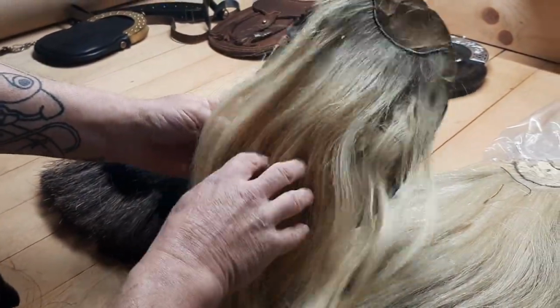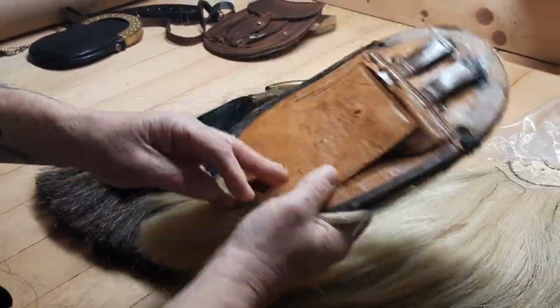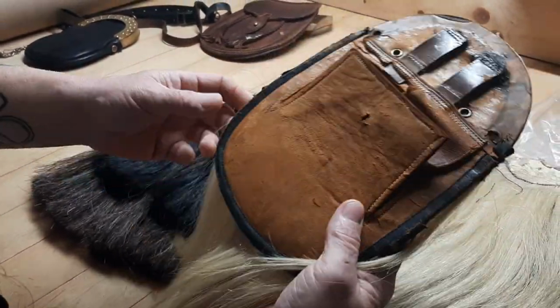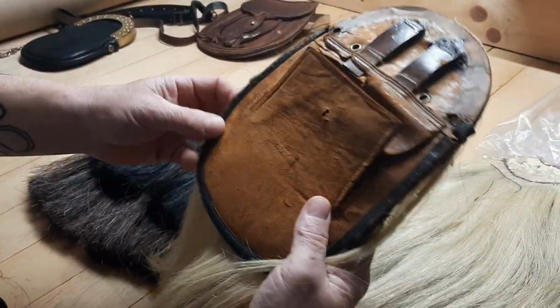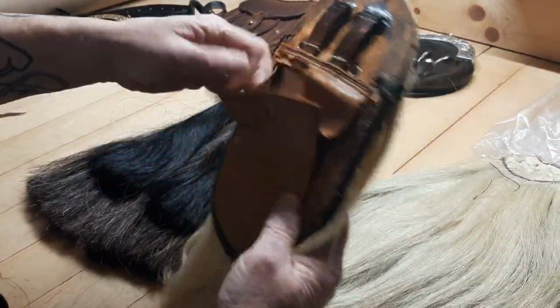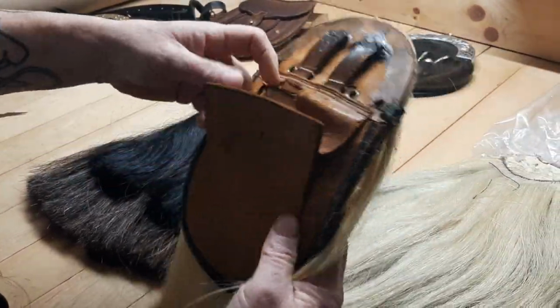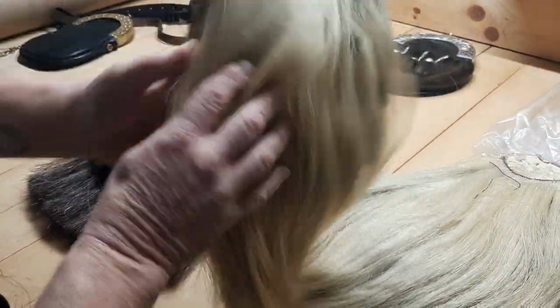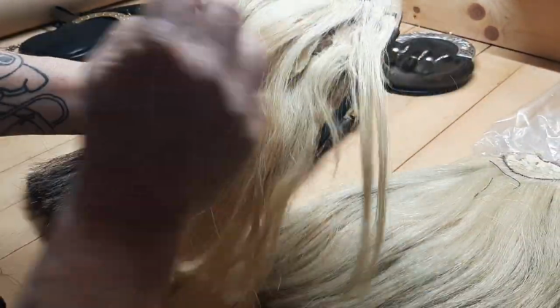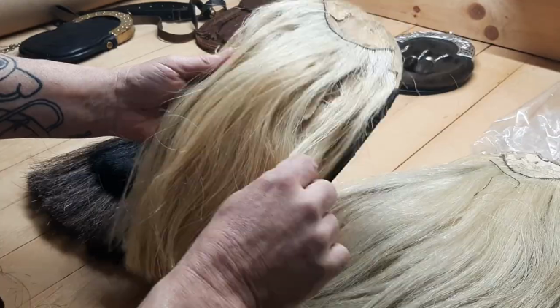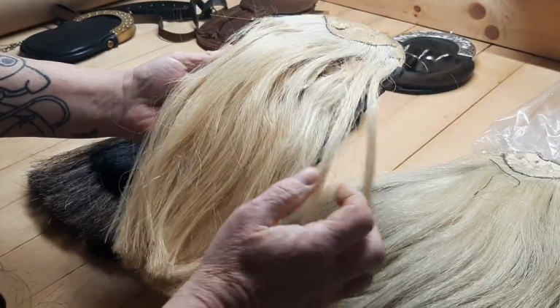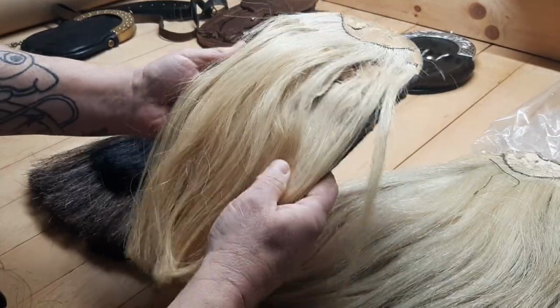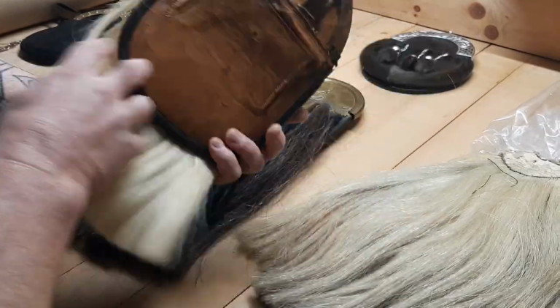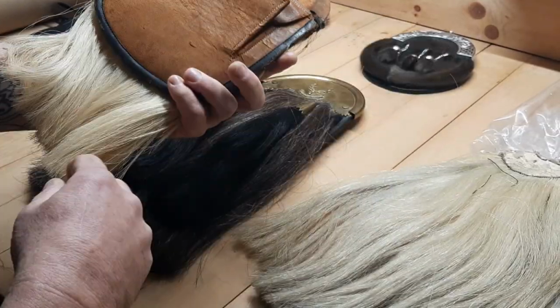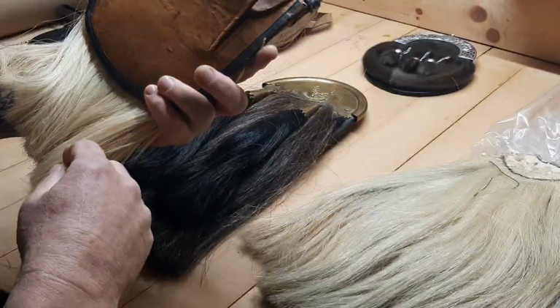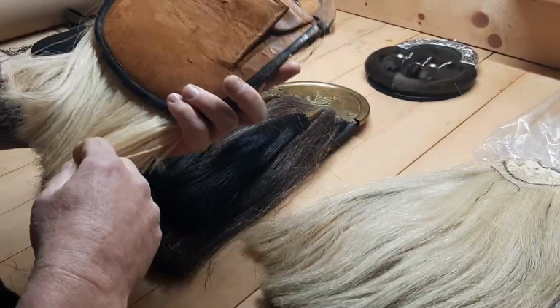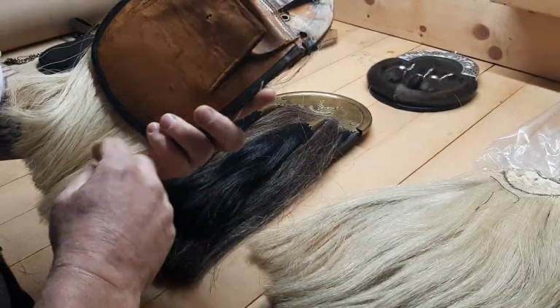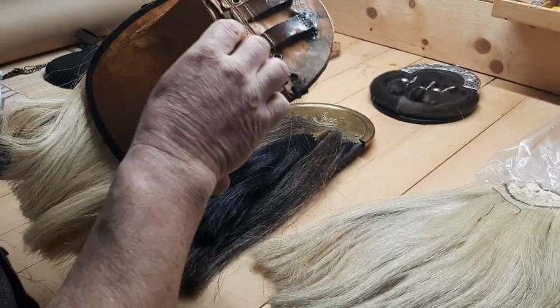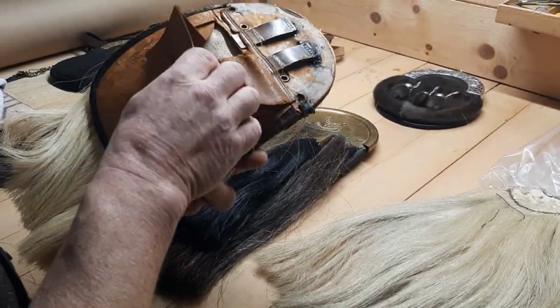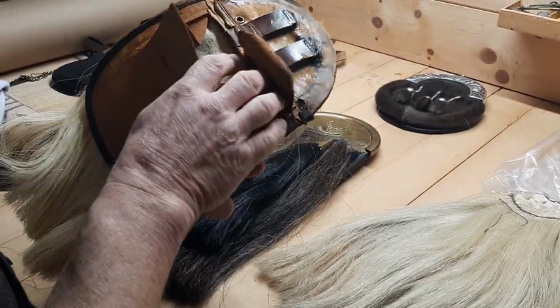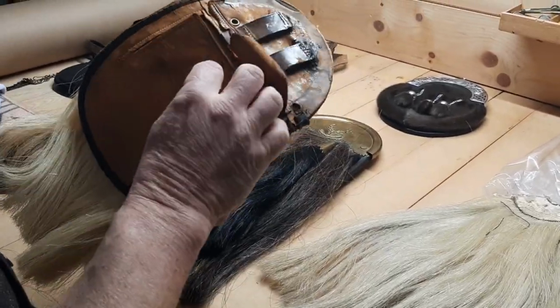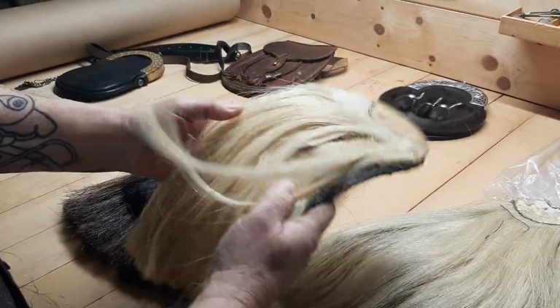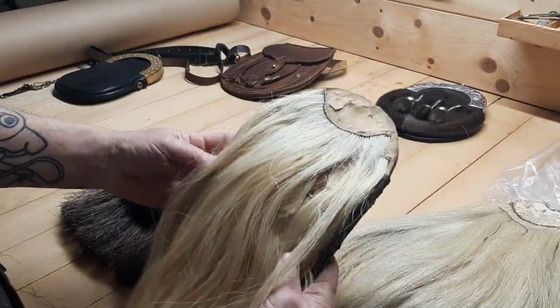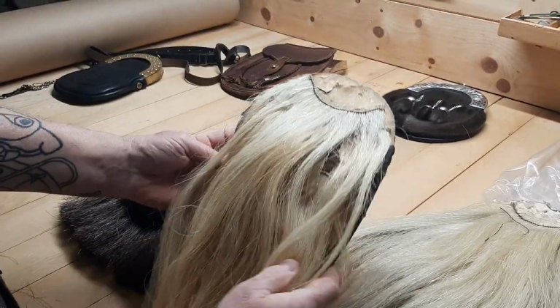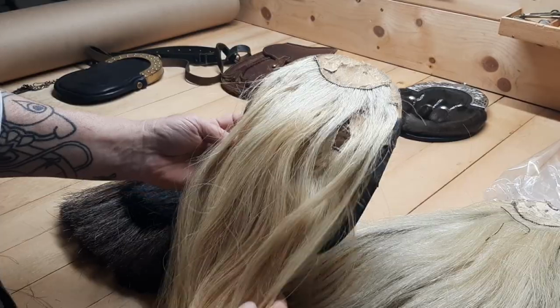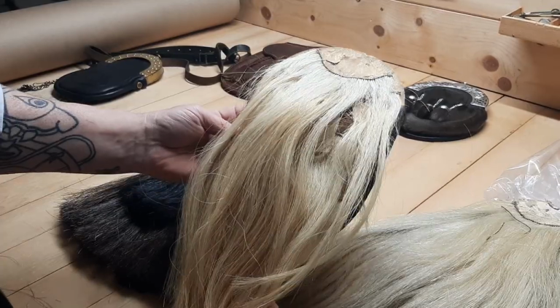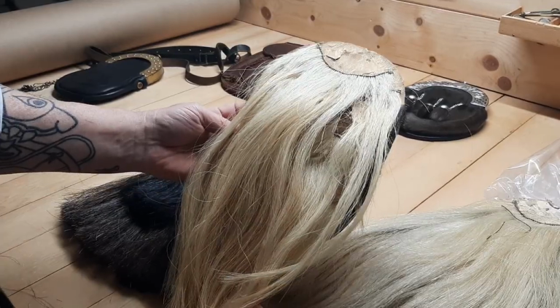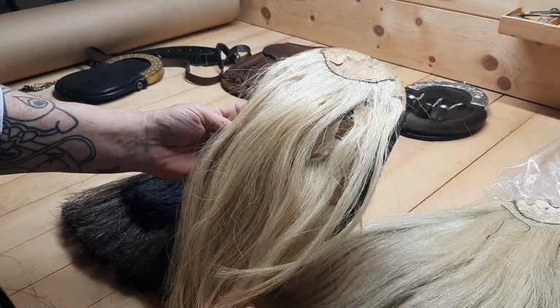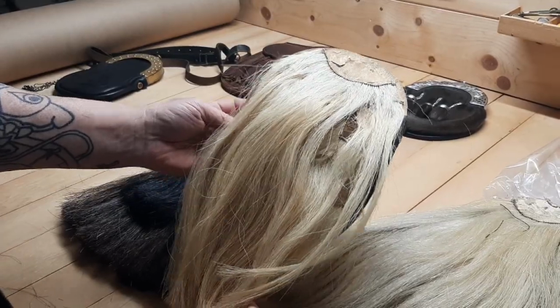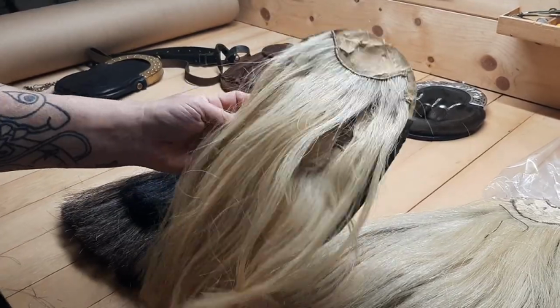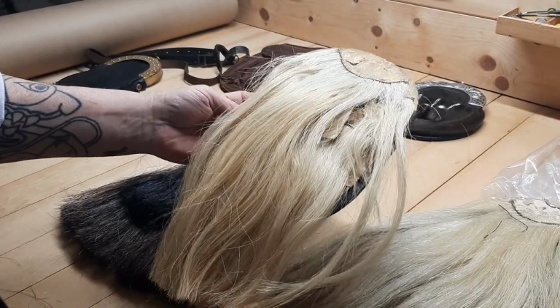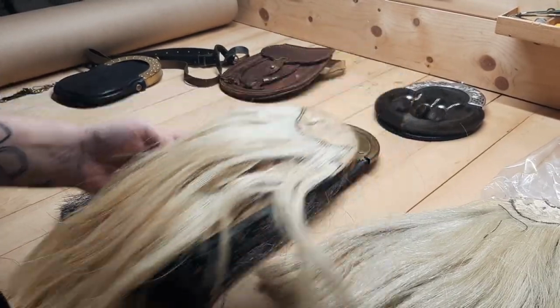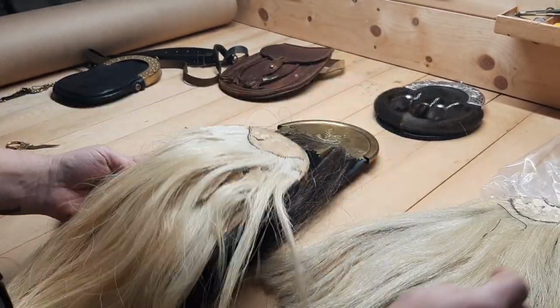This is a horsehair sporran that predates 1910. Had it been more carefully taken care of, it would have had another hundred years of service, but I really don't think I can do anything with it now.